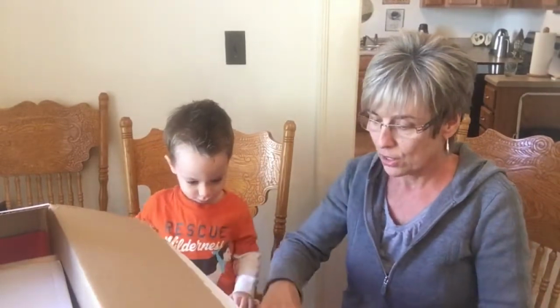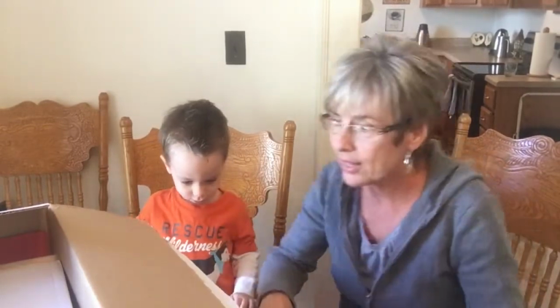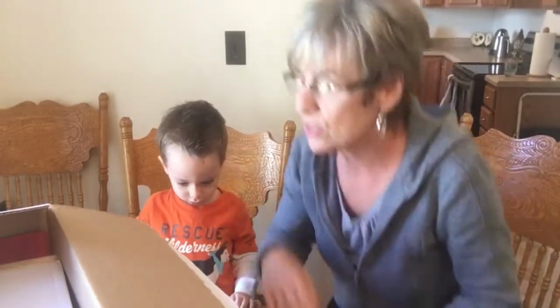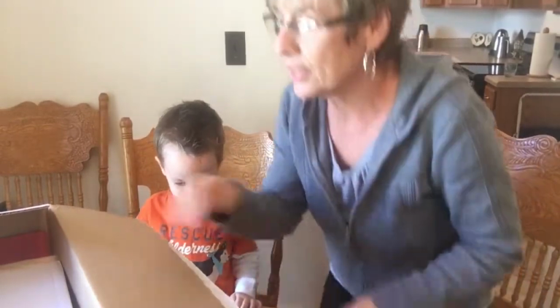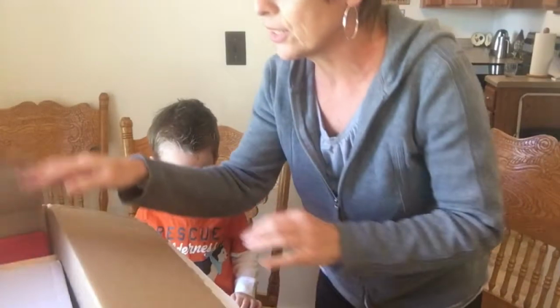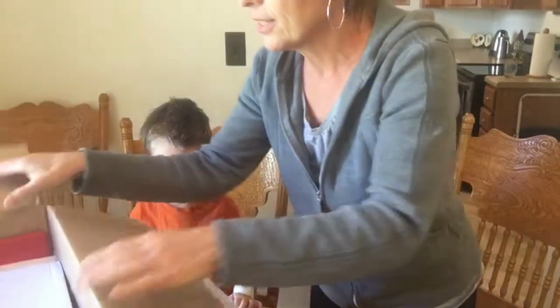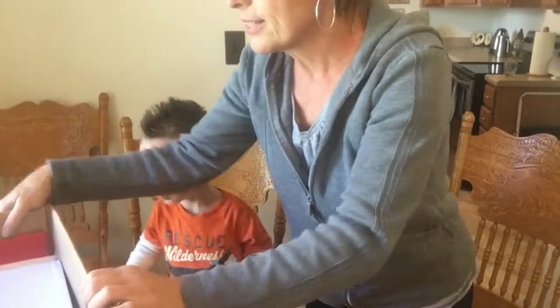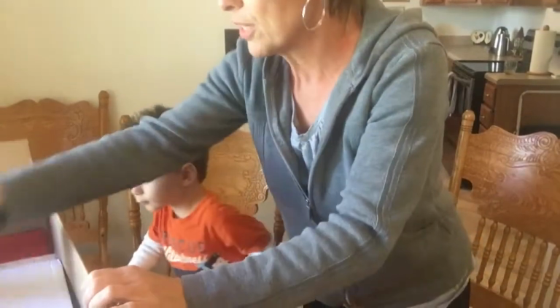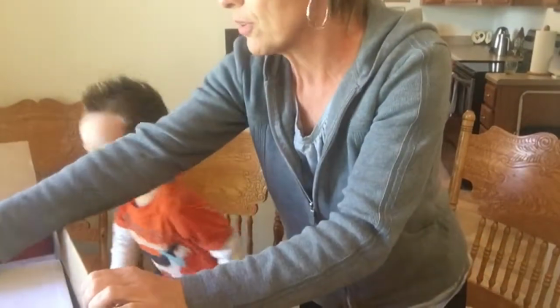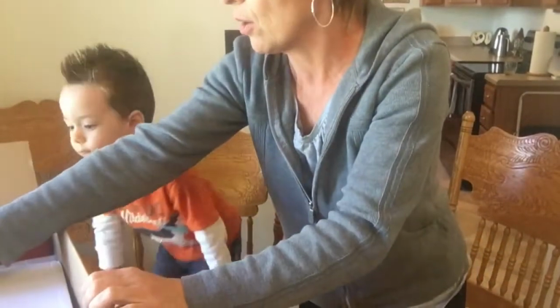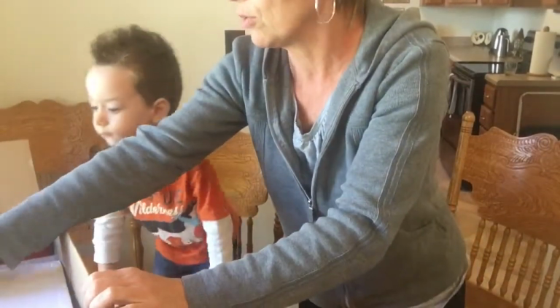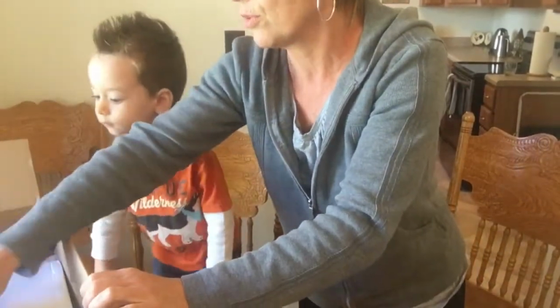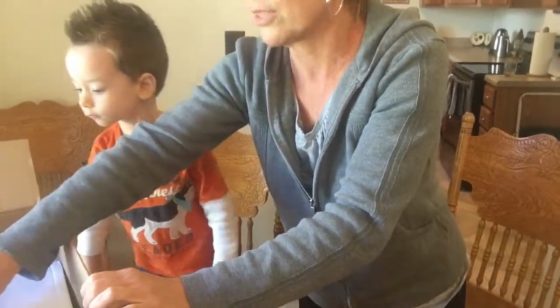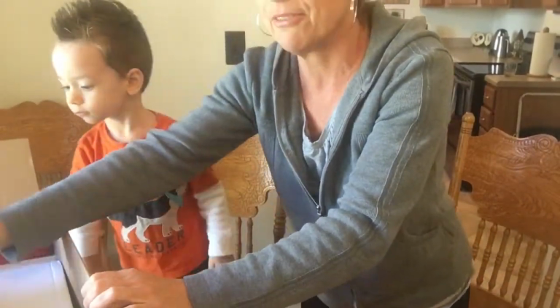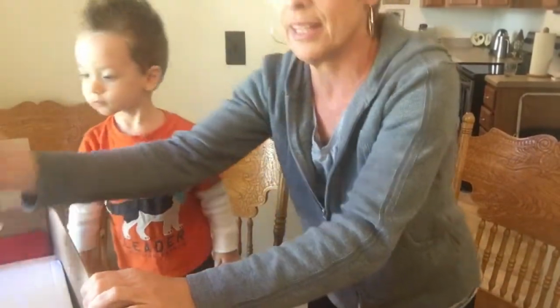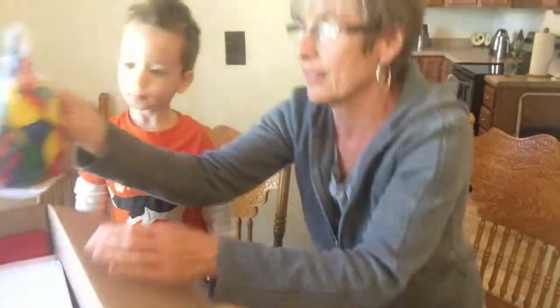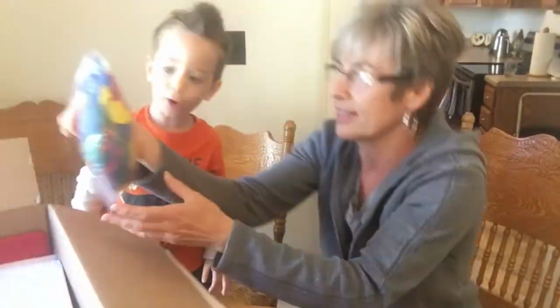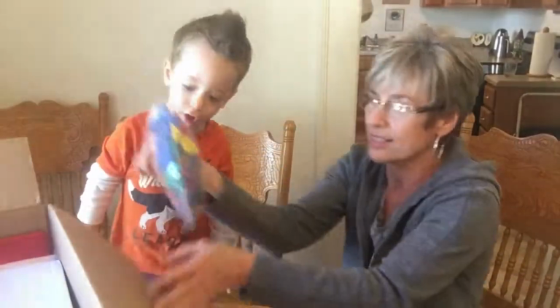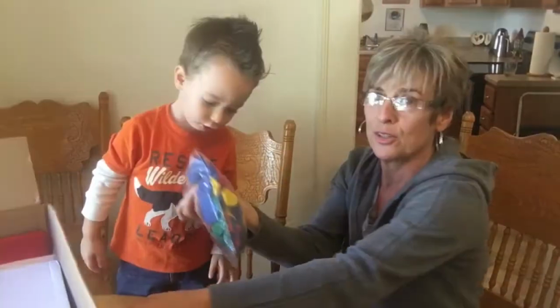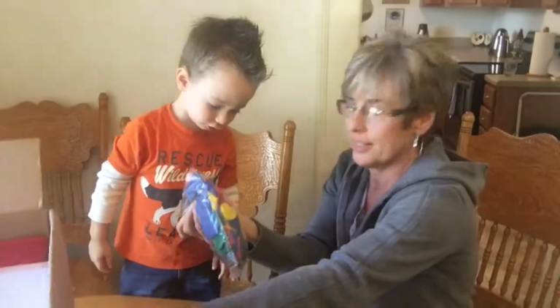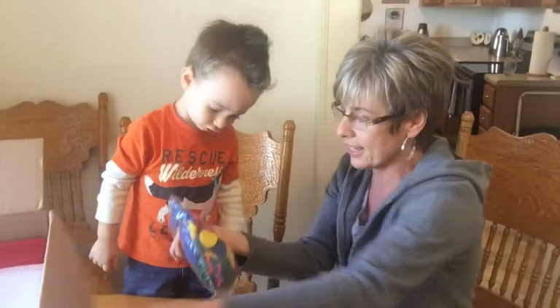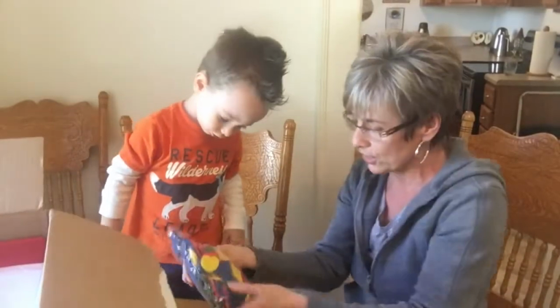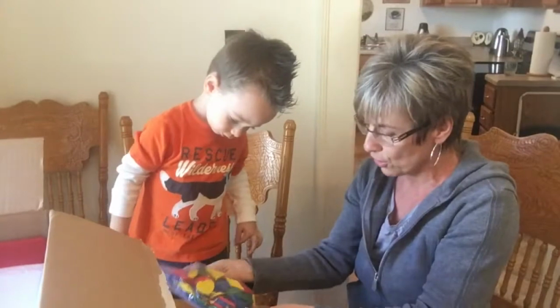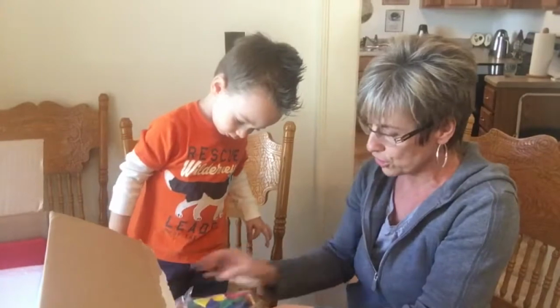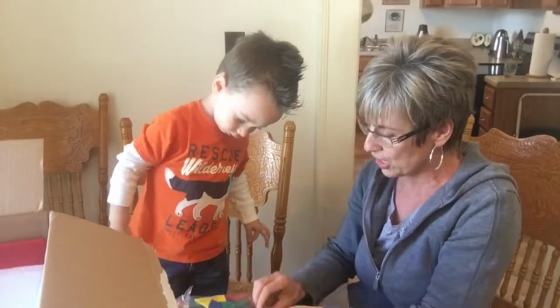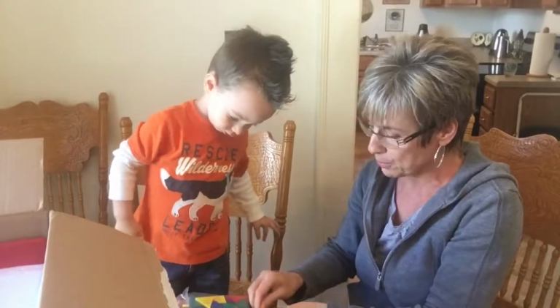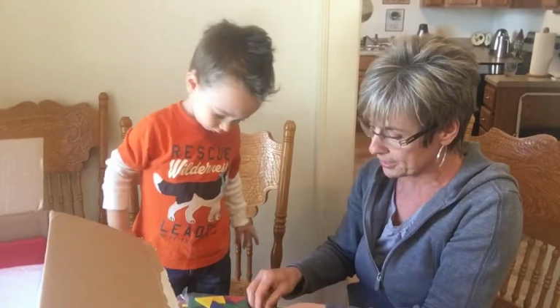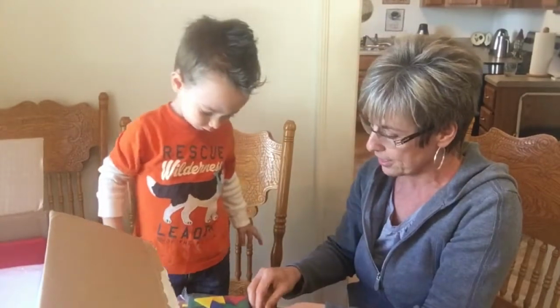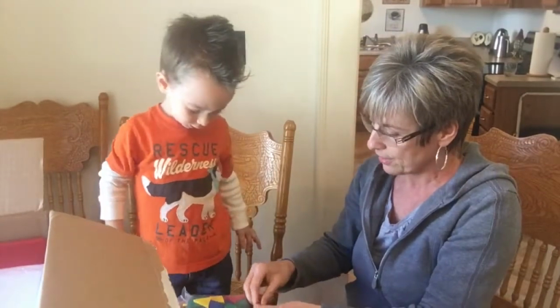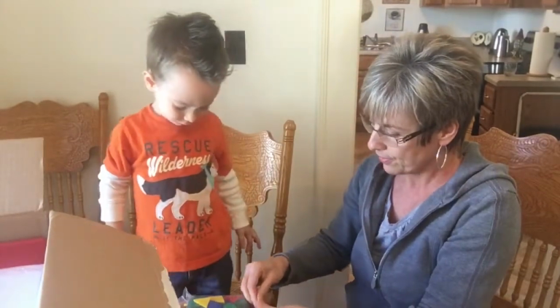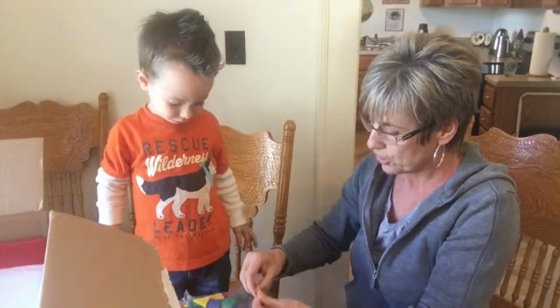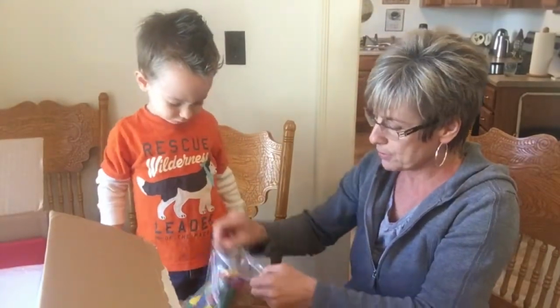Okay, let's look in here and see what else we've got. Oh, this looks like fun, Nate. Look at this — whoa, look at all those shapes and sheets! You want to see them?